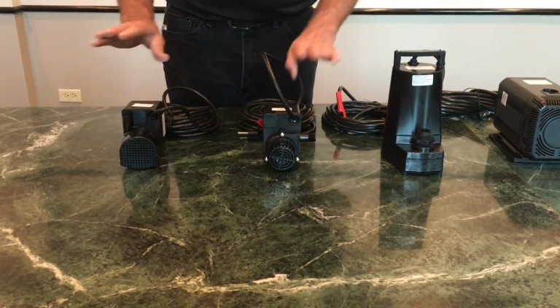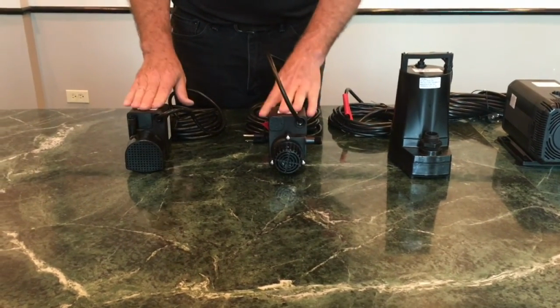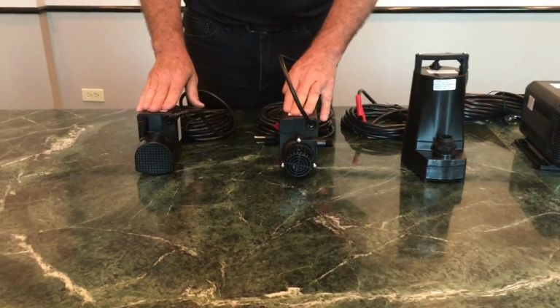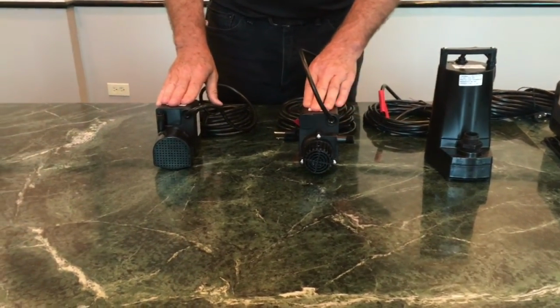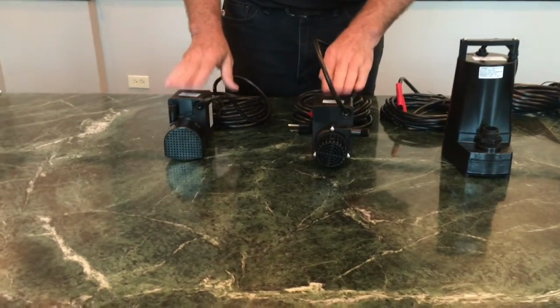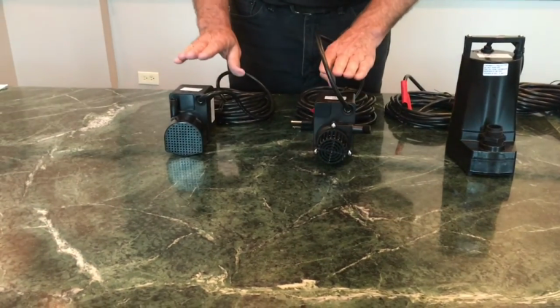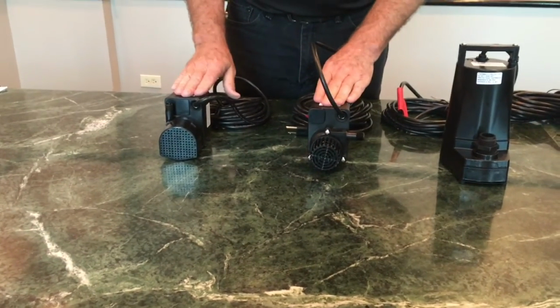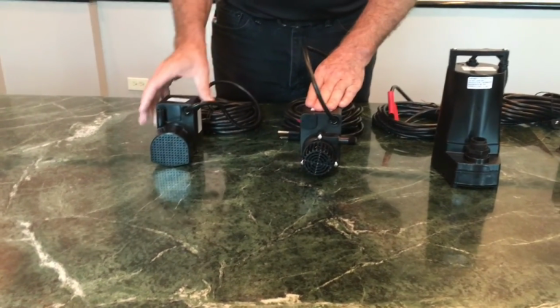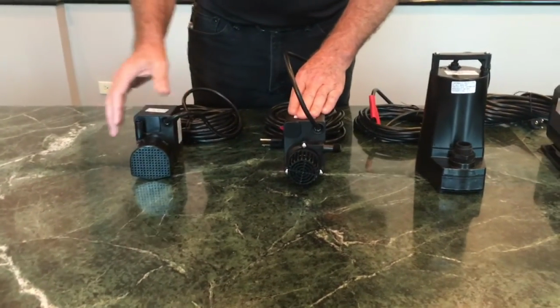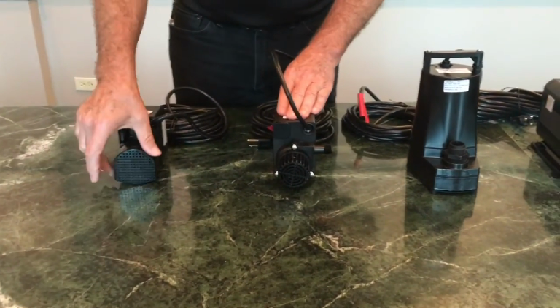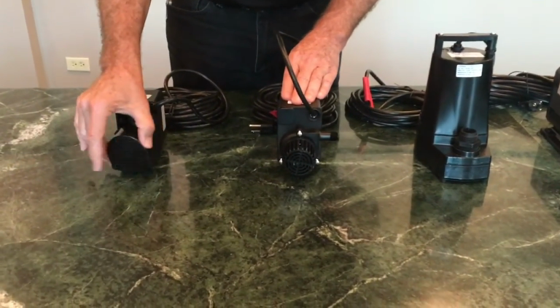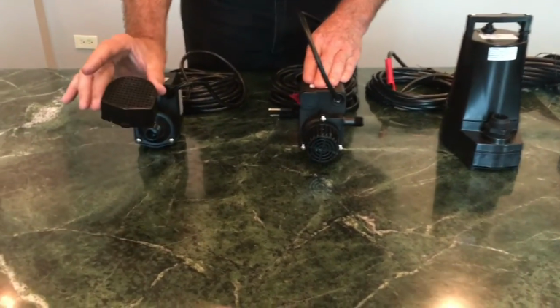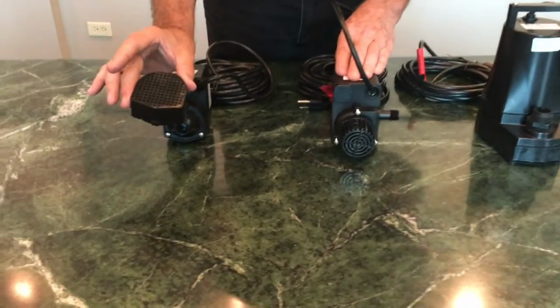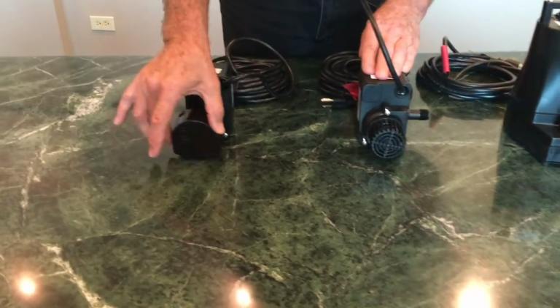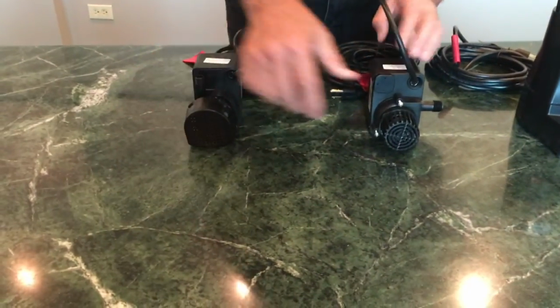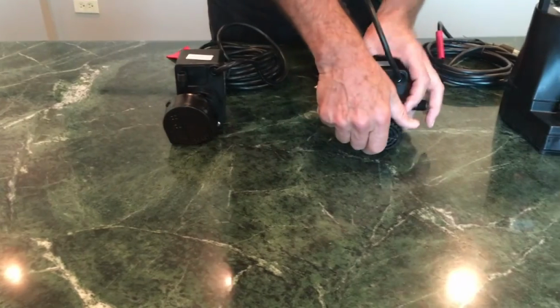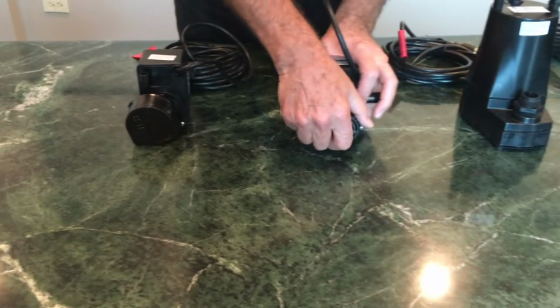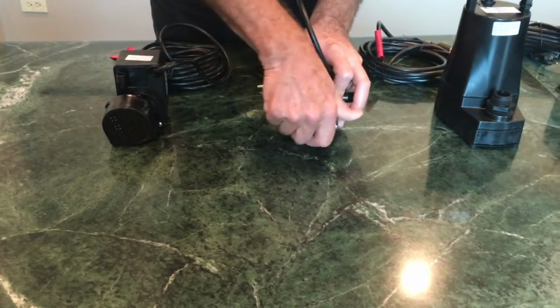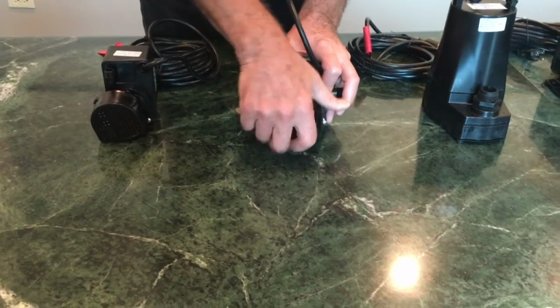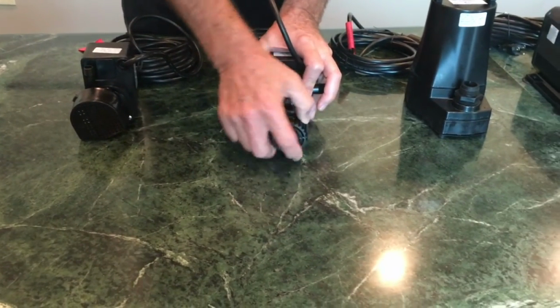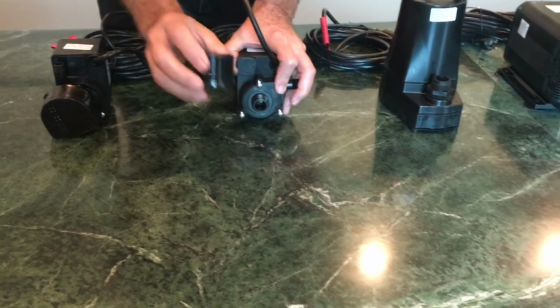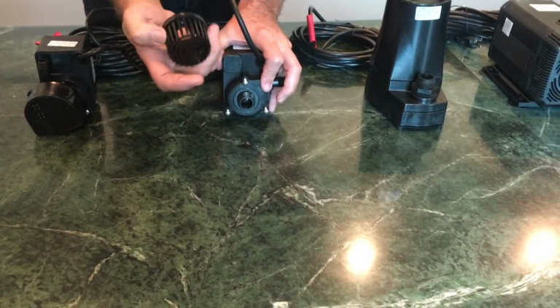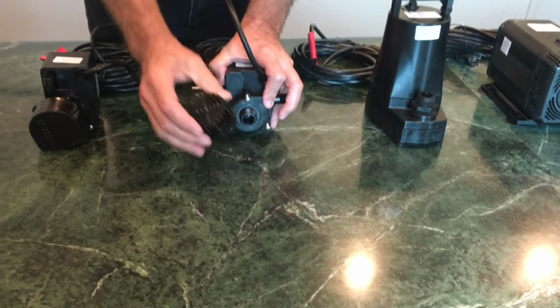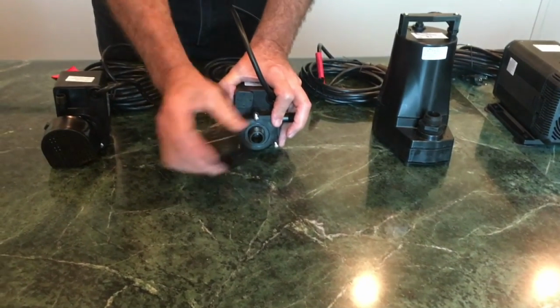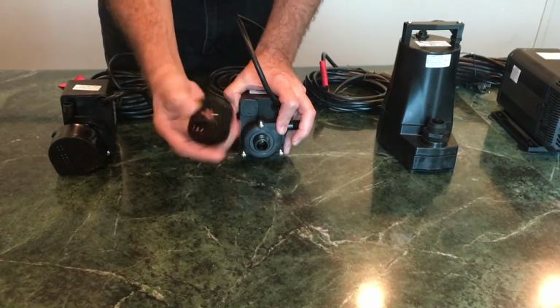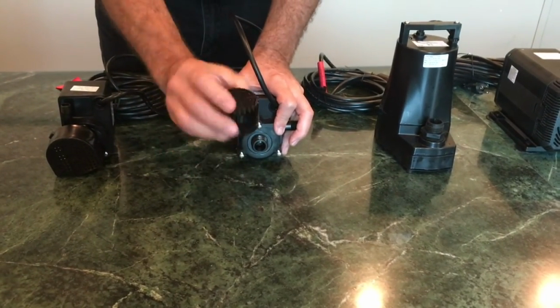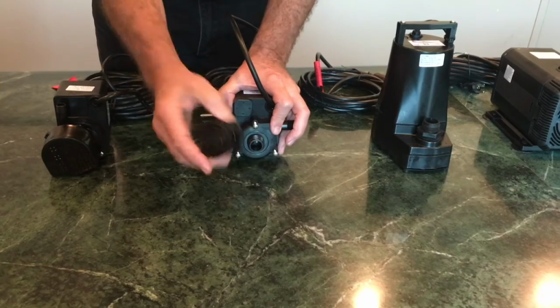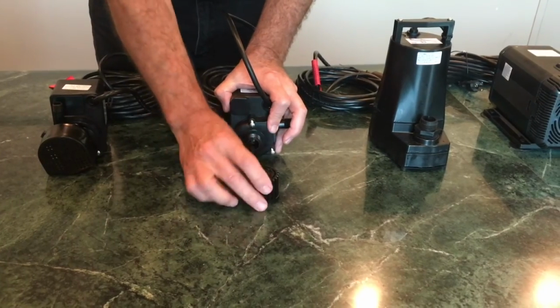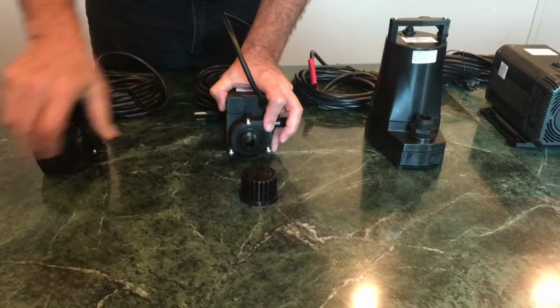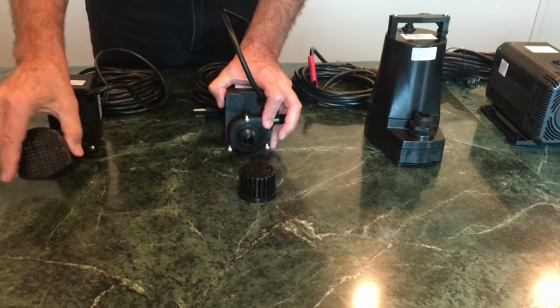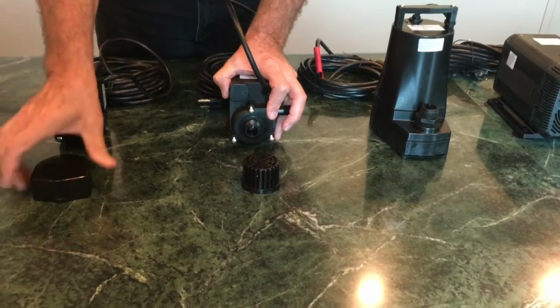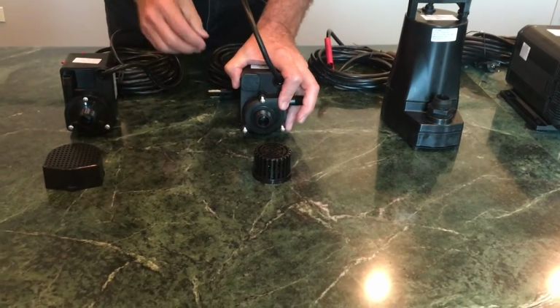The direct drive pumps are pretty easy to clean. You basically have a pre-filter that just needs to be removed and flushed out with a garden hose. You can visually see when it's clean and when it's not.